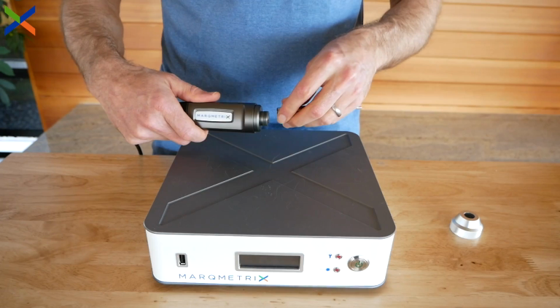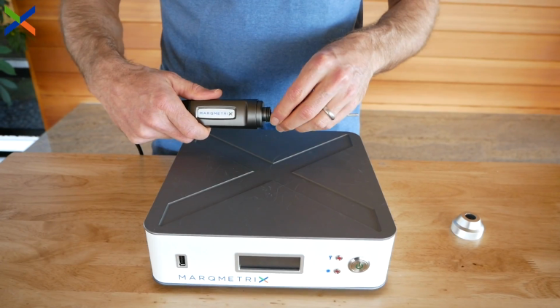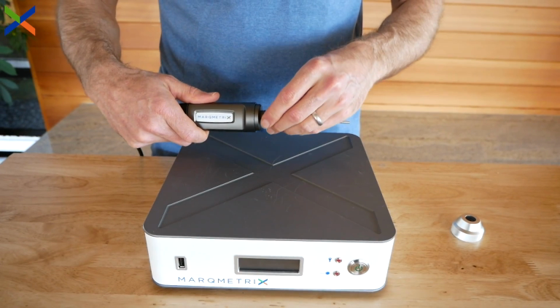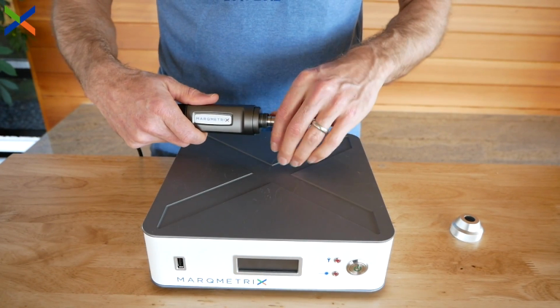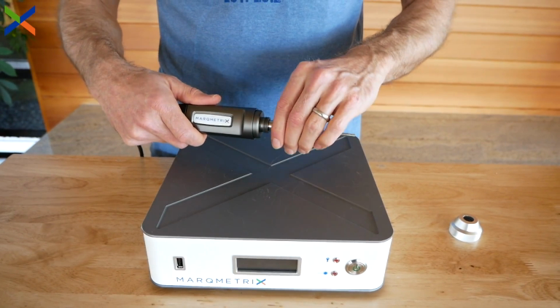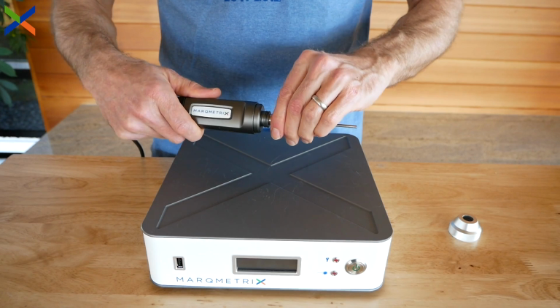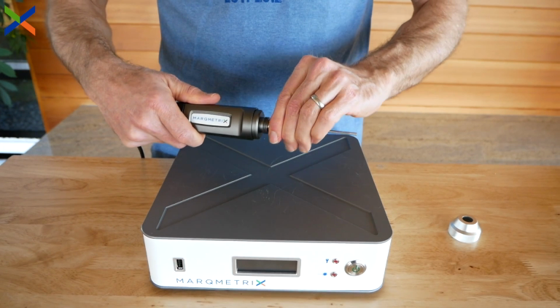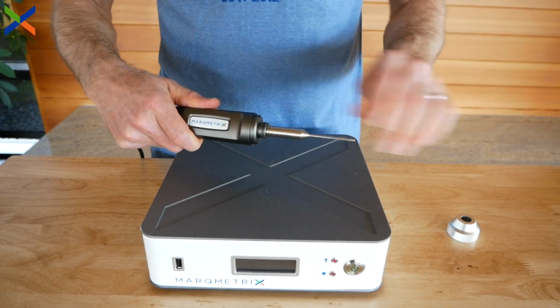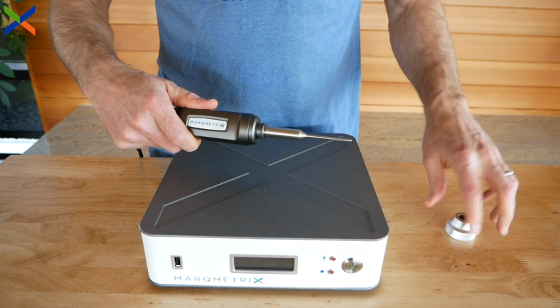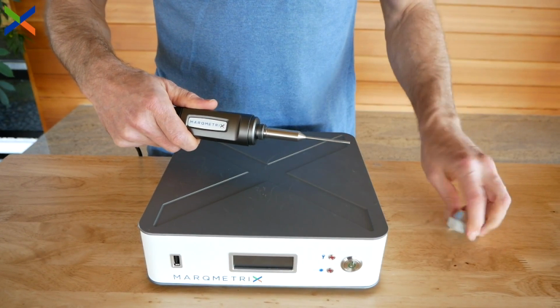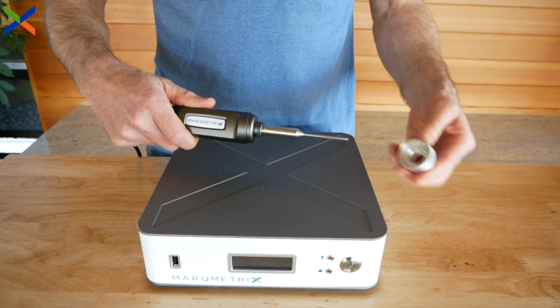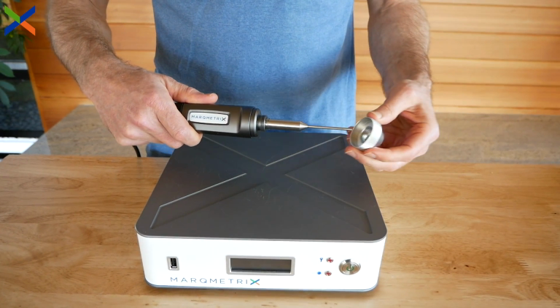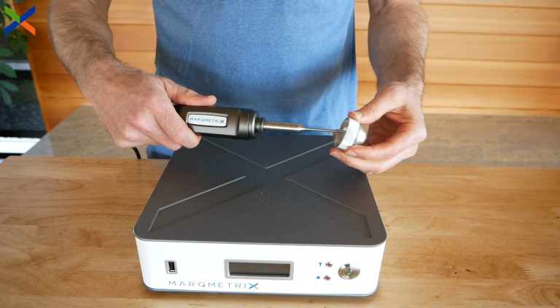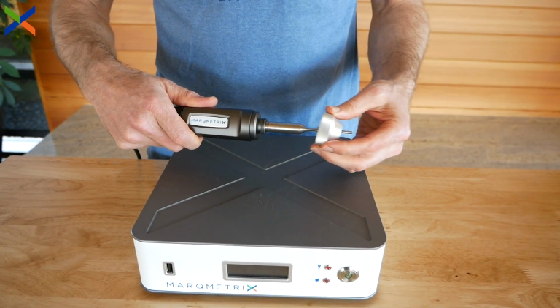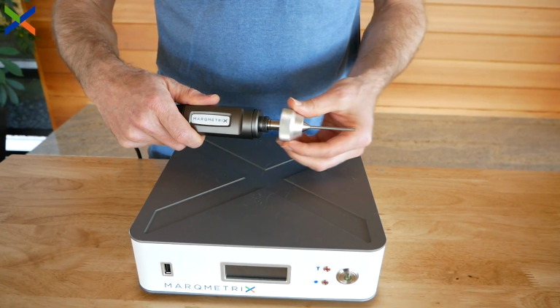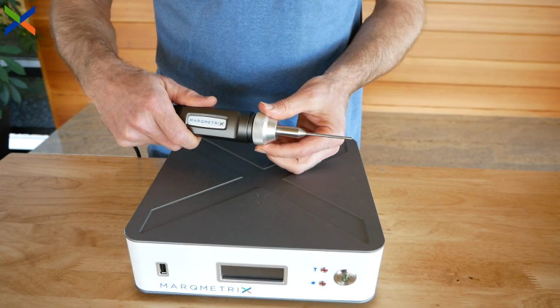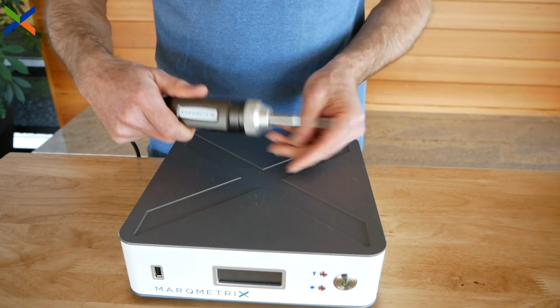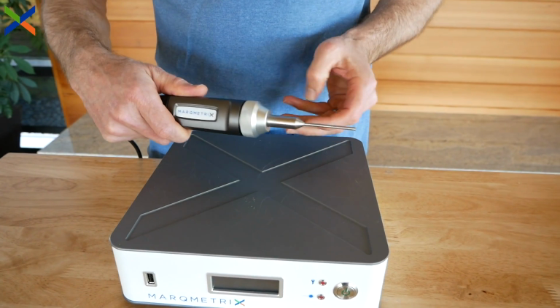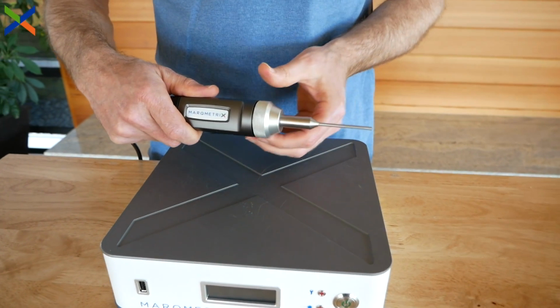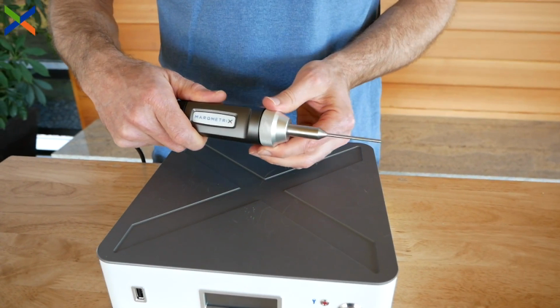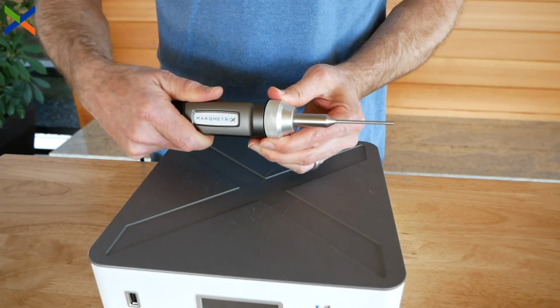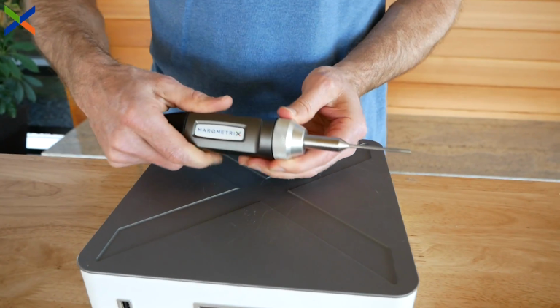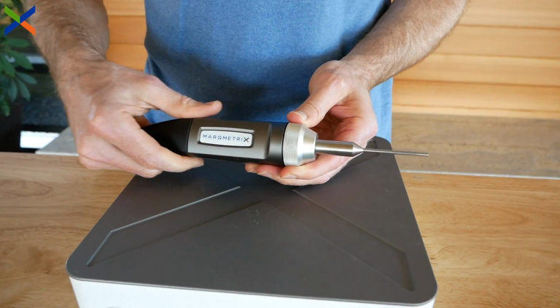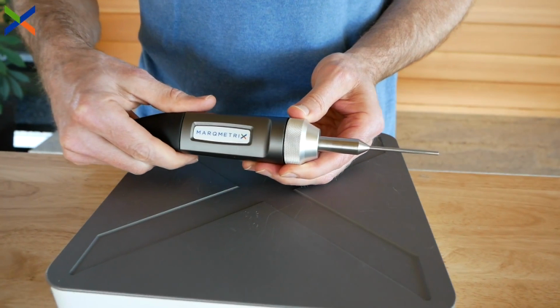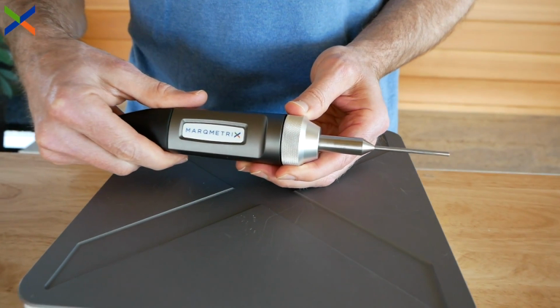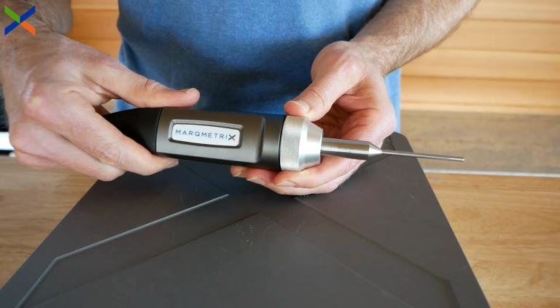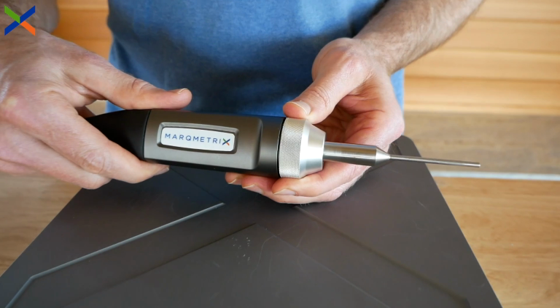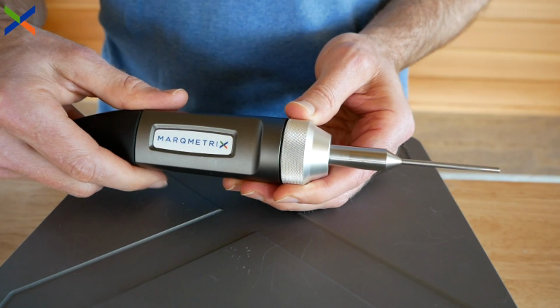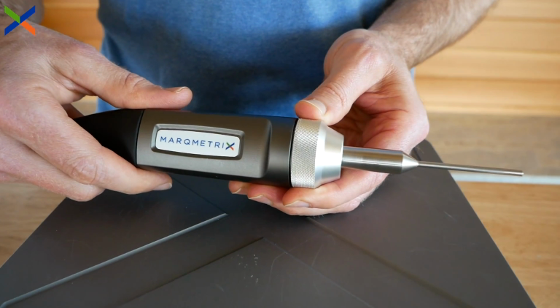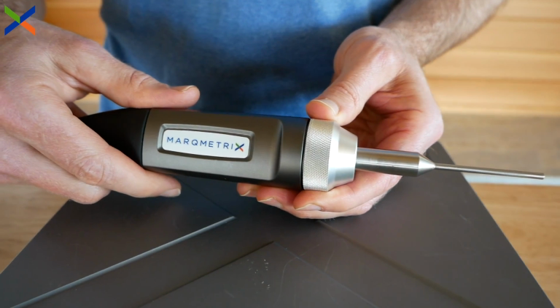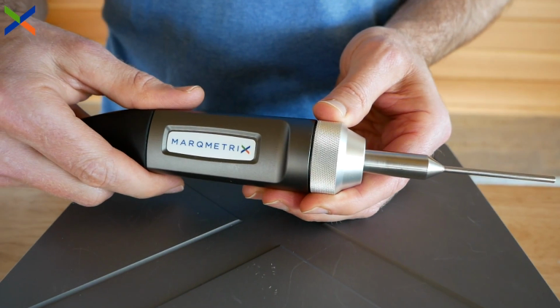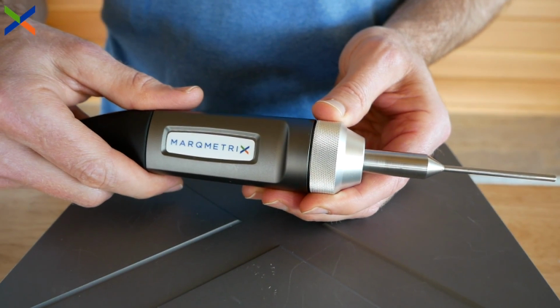While Markmetrix ball probes are designed for use with the Inter-XC fiber head and Markmetrix's all-in-one process Raman system, custom designs can be built that are compatible with other fiber assemblies and laser wavelengths from 500 to 1100 nanometers.